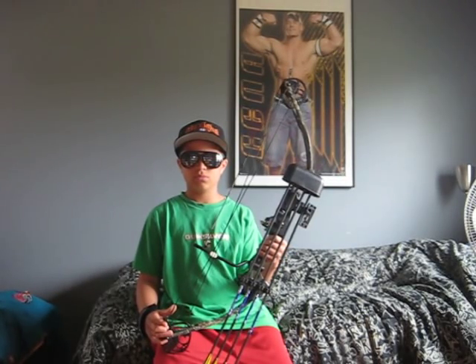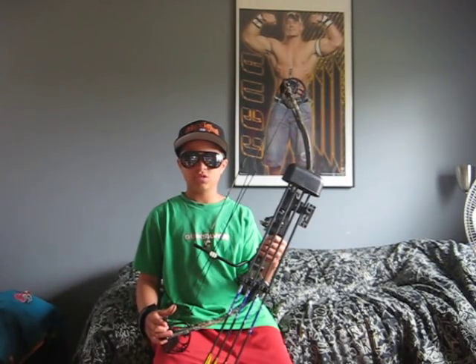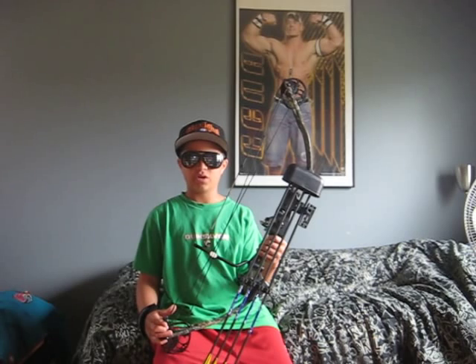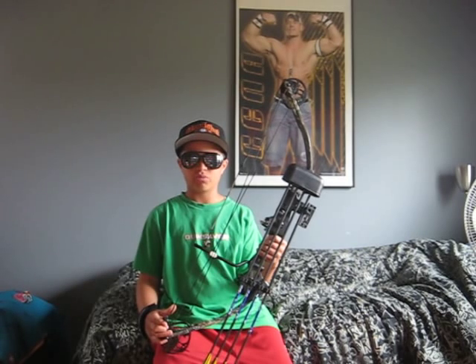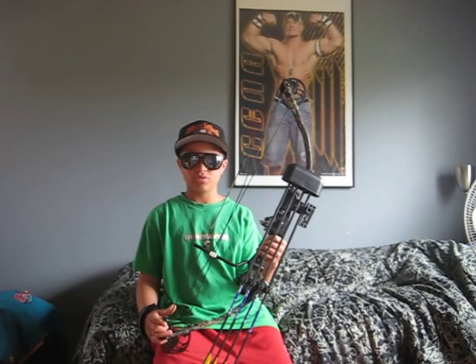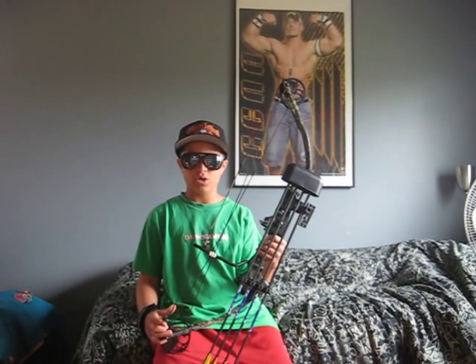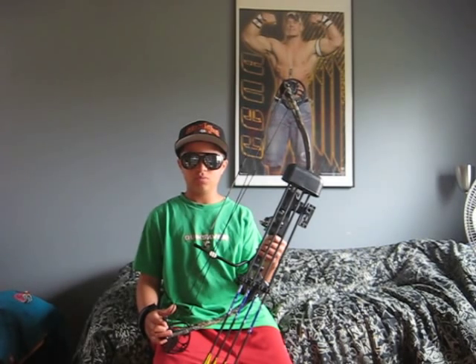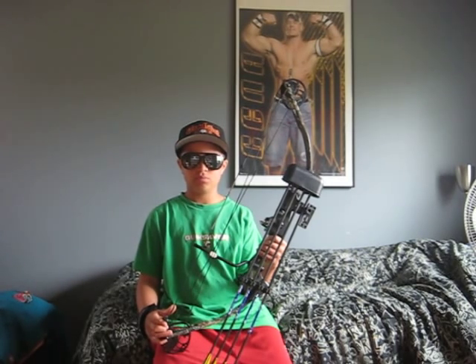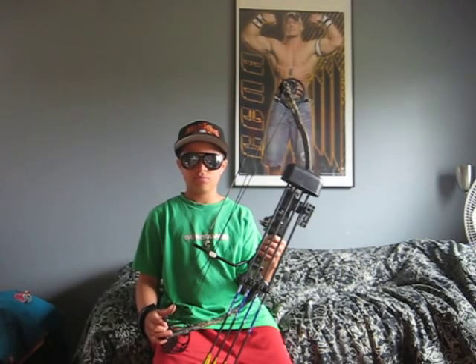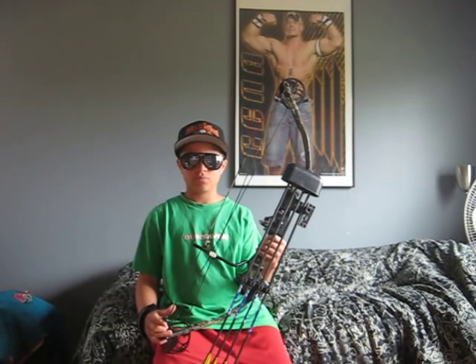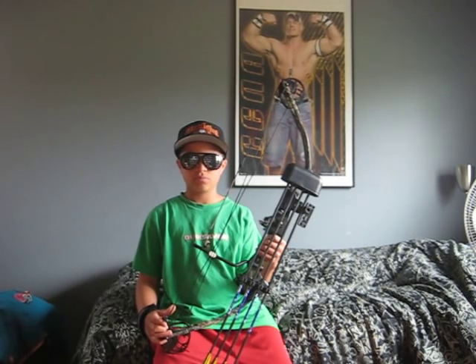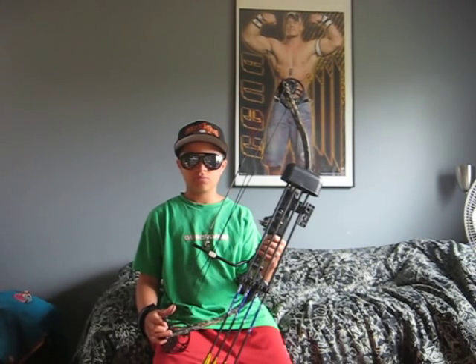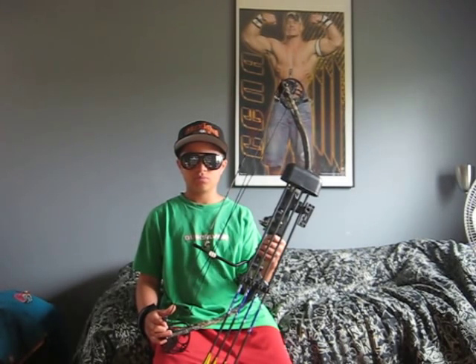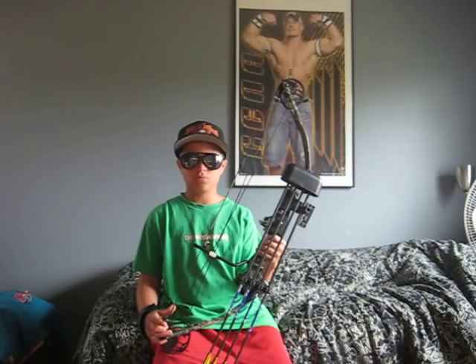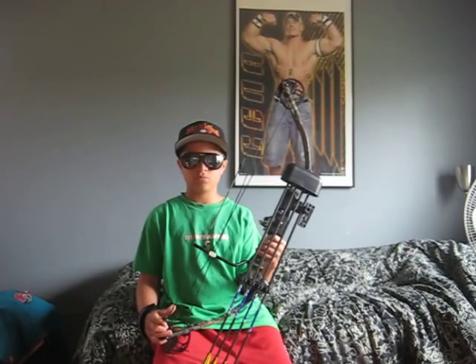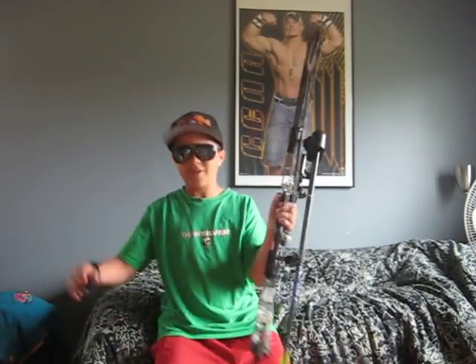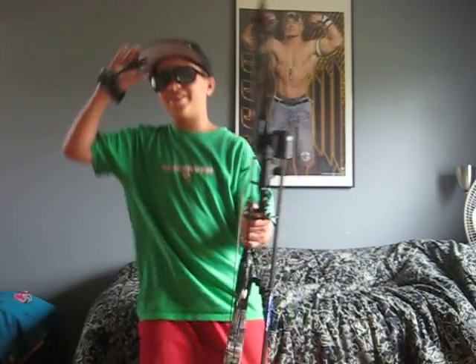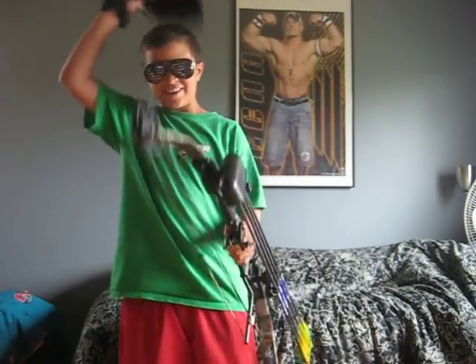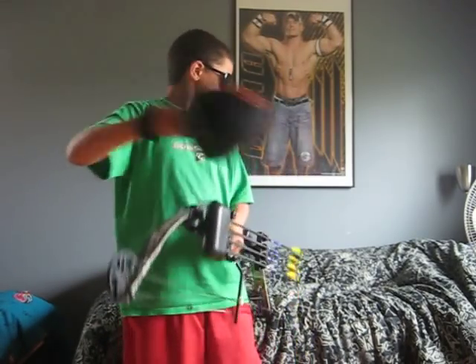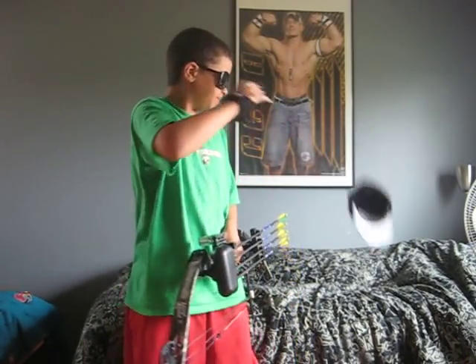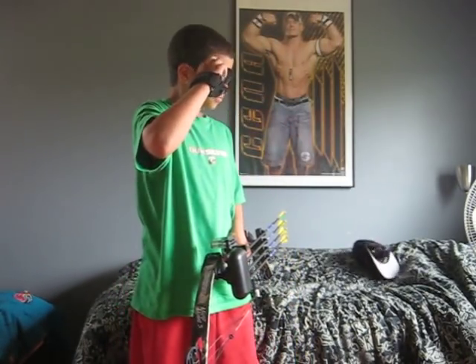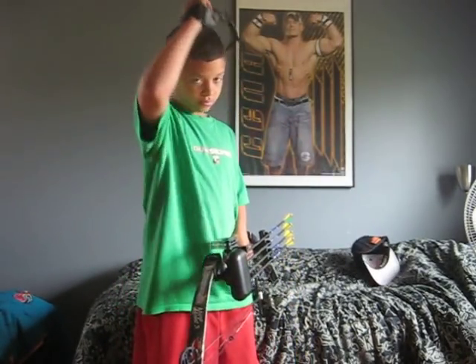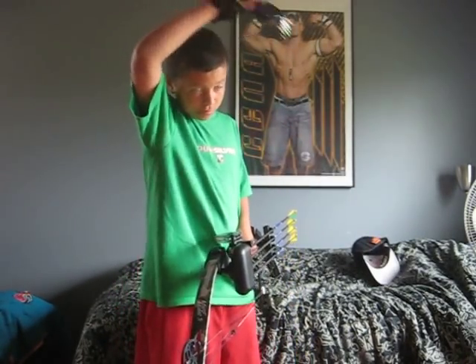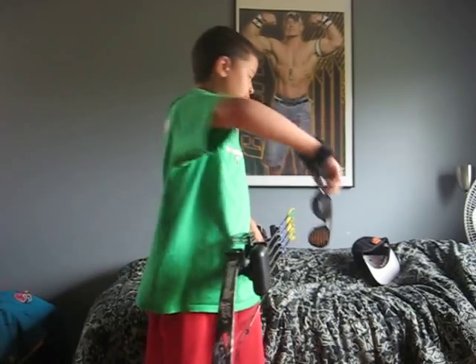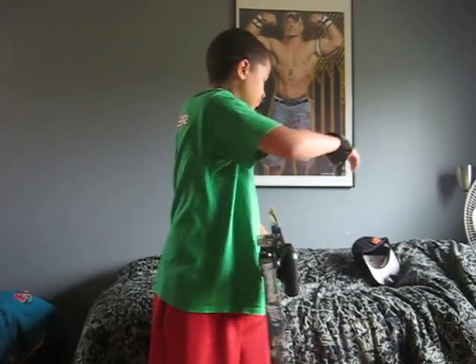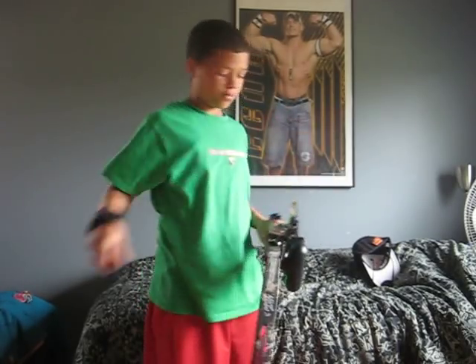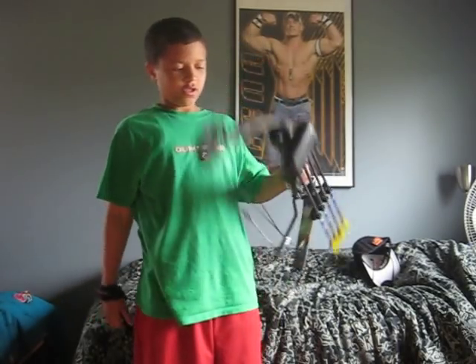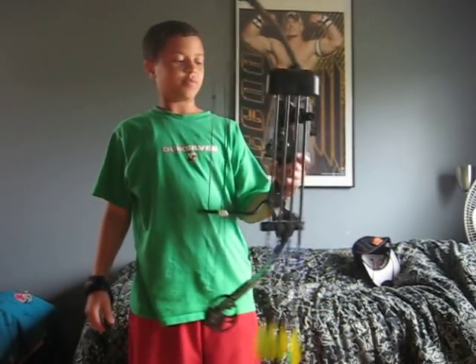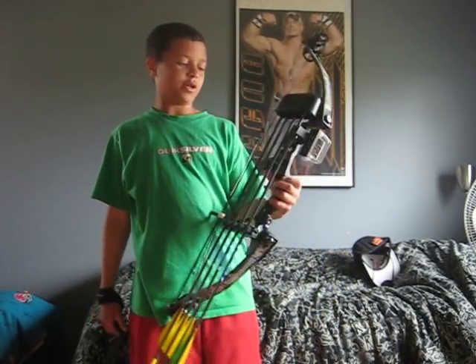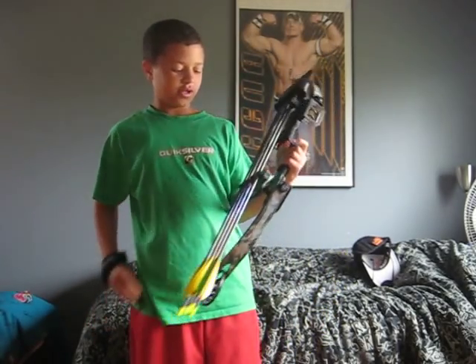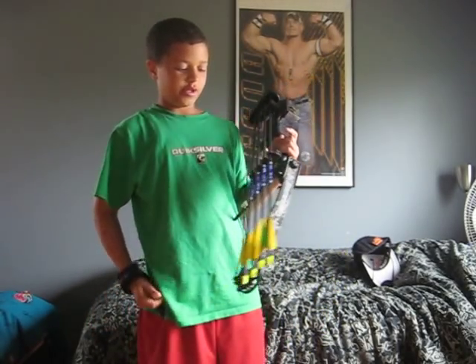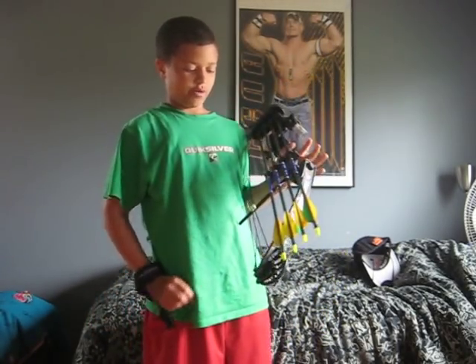This is the Browning Micro Mirus 3 bow. It's a Browning.